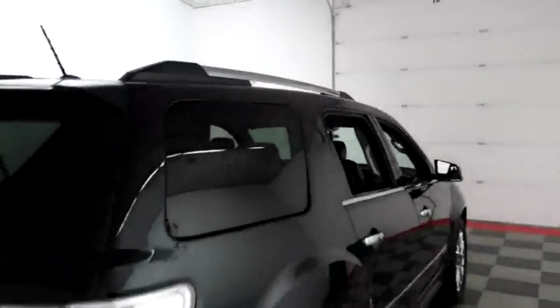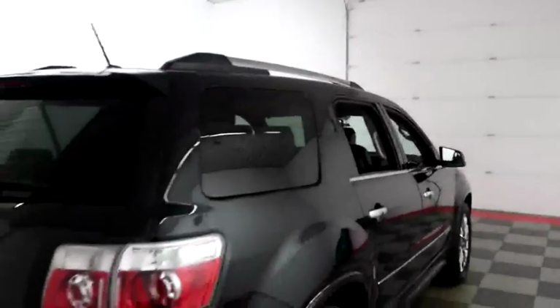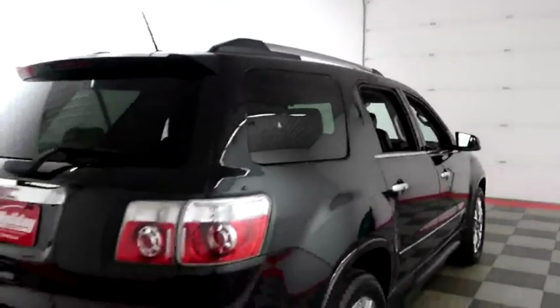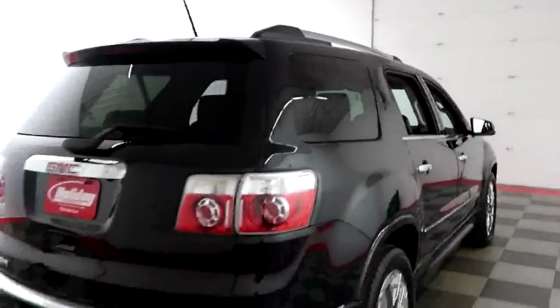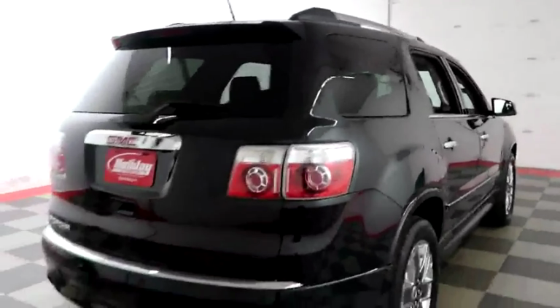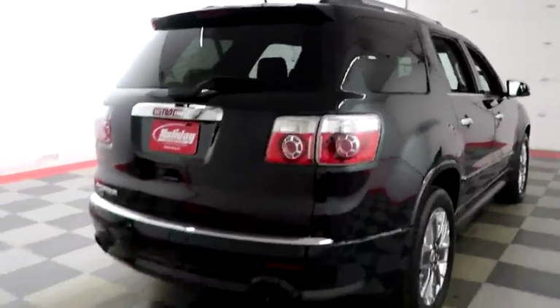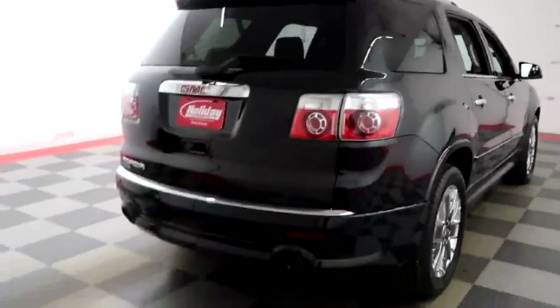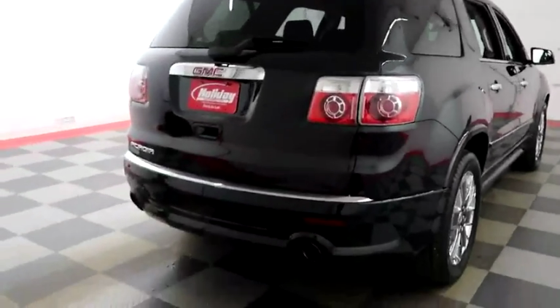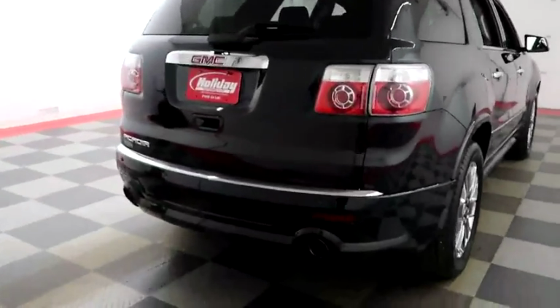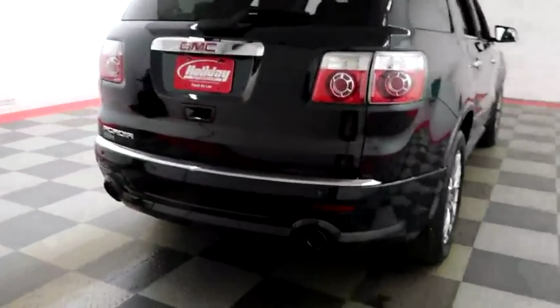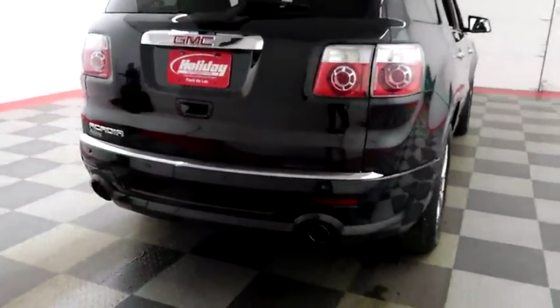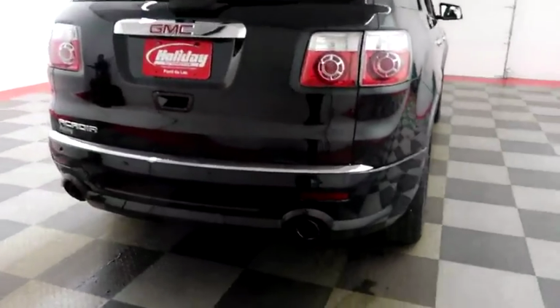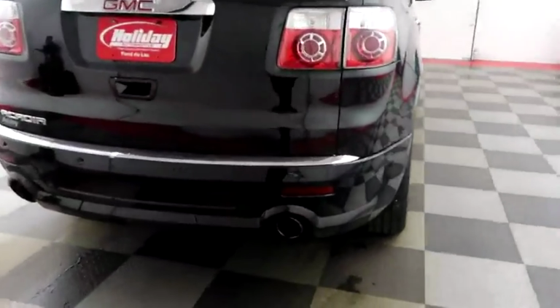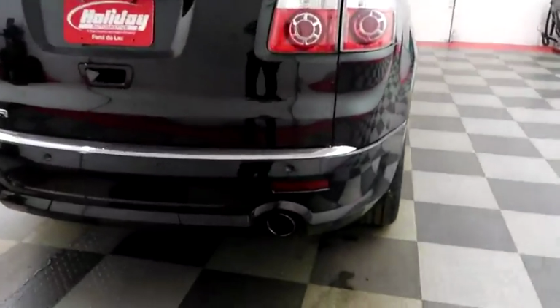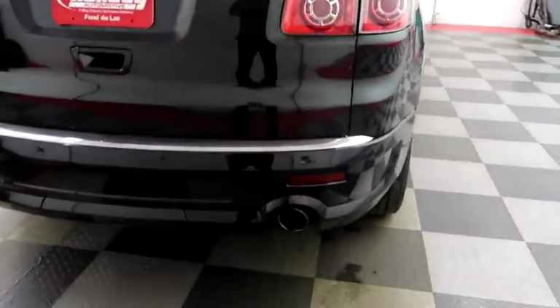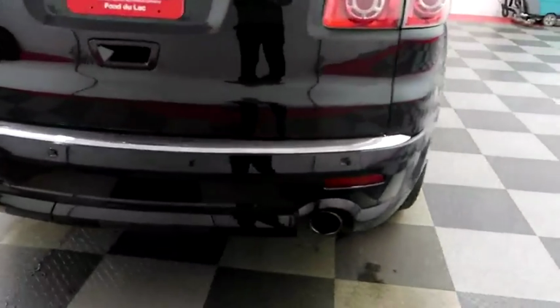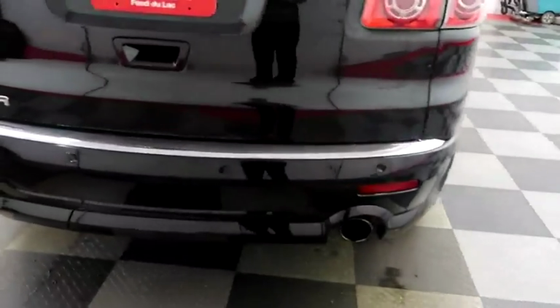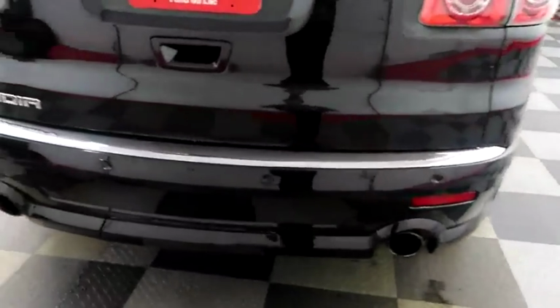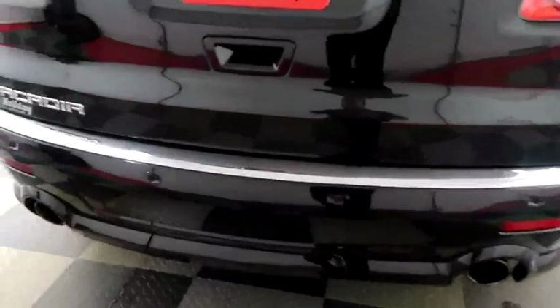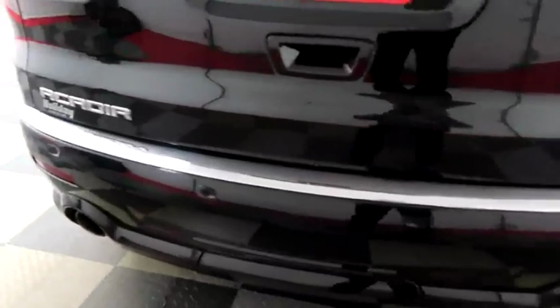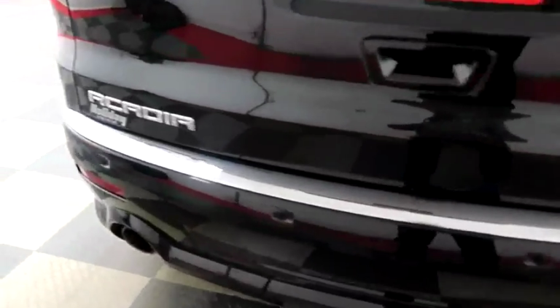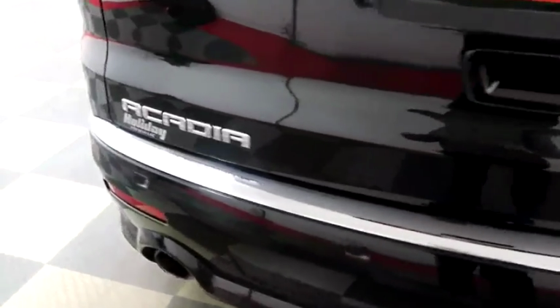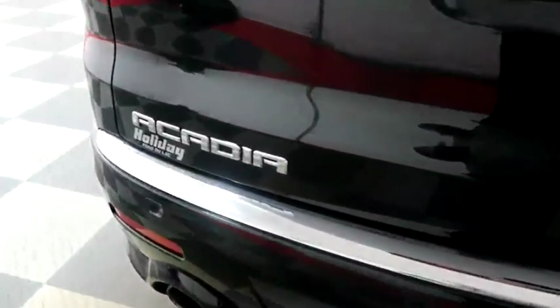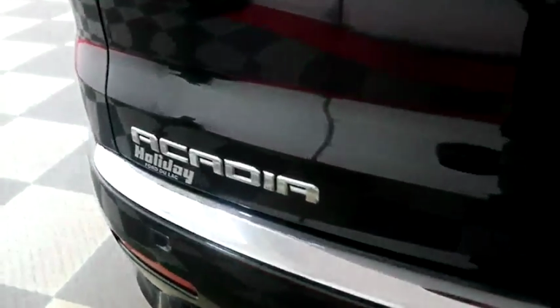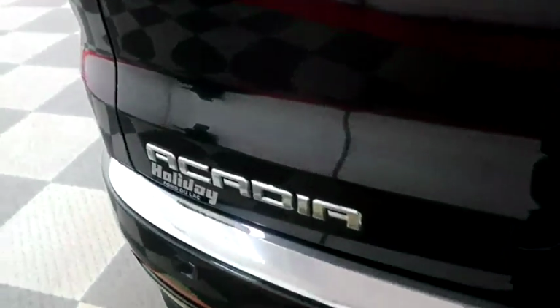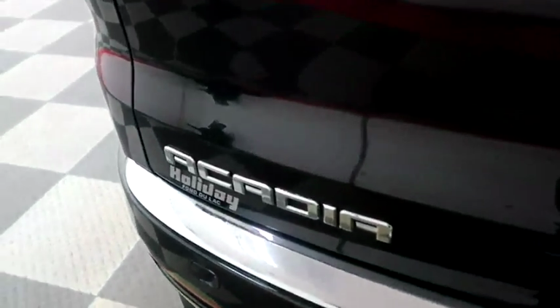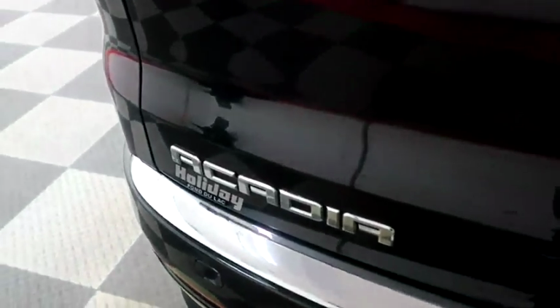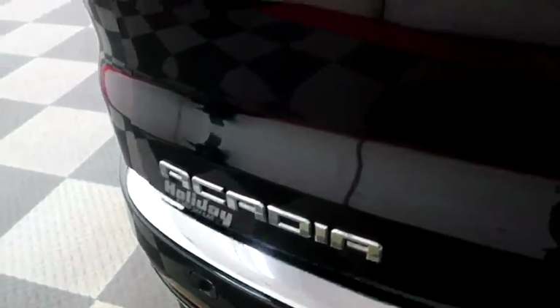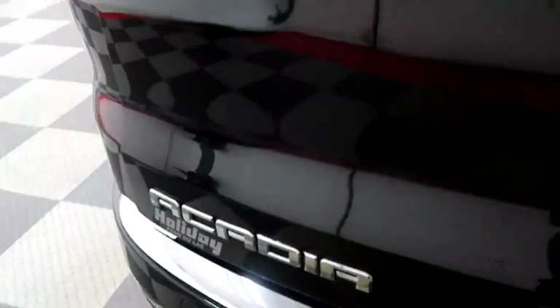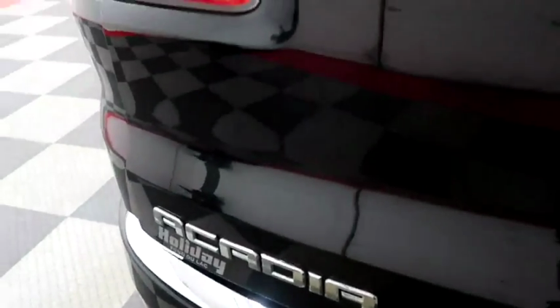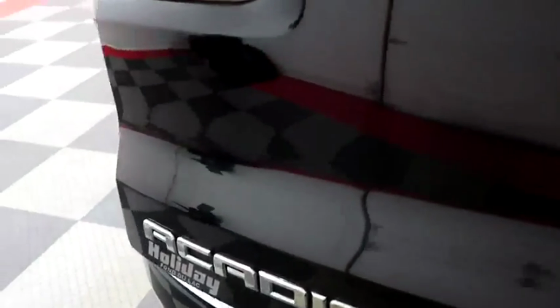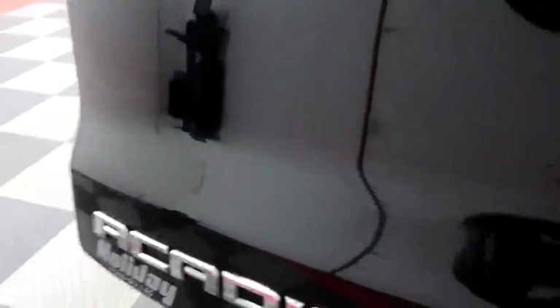One more look down the passenger side, then swinging around to the back end. Dual point exhaust, rear backup sensors and a camera on the back here.